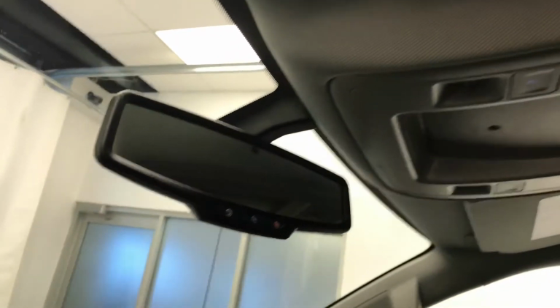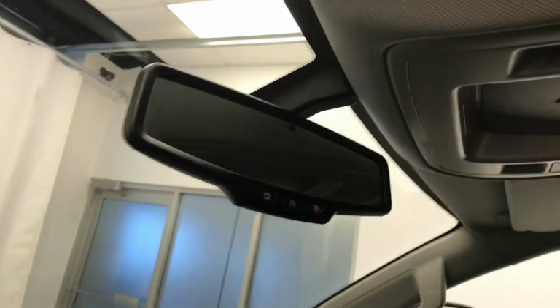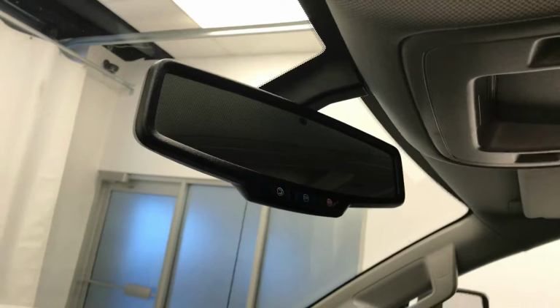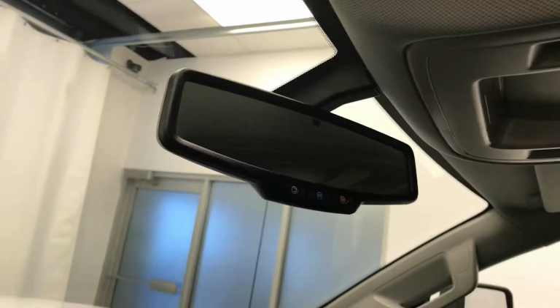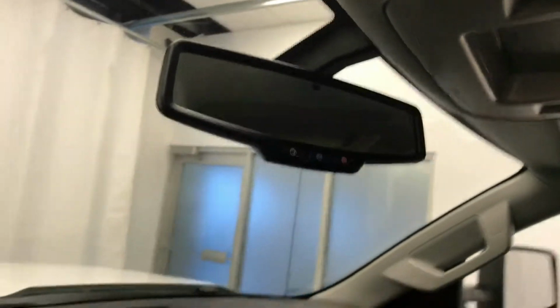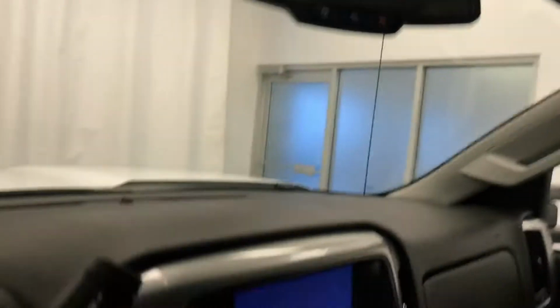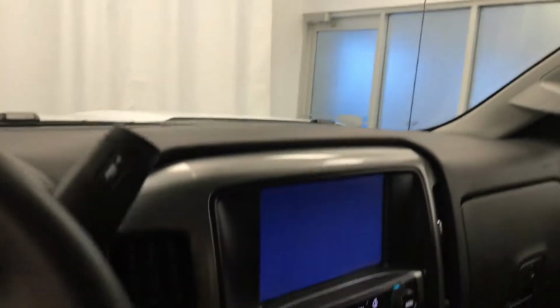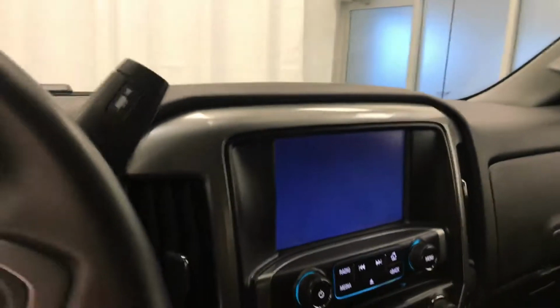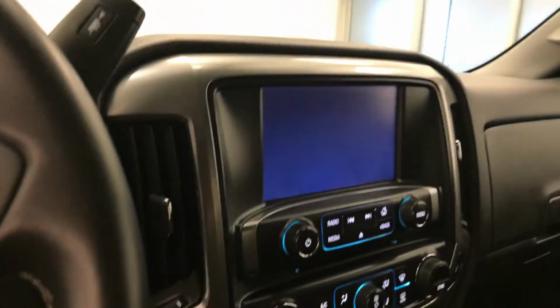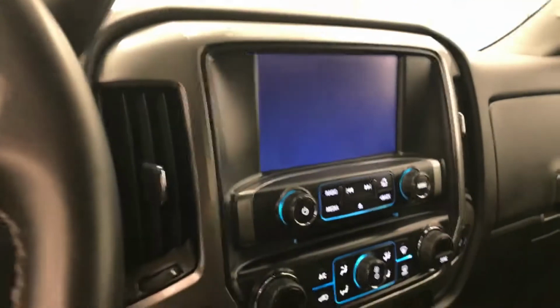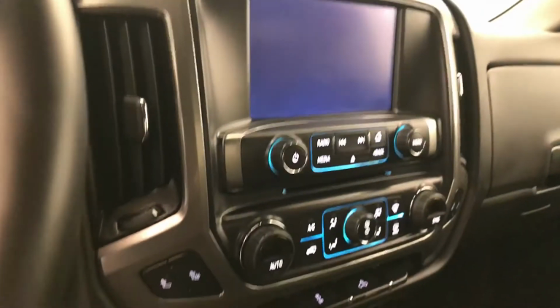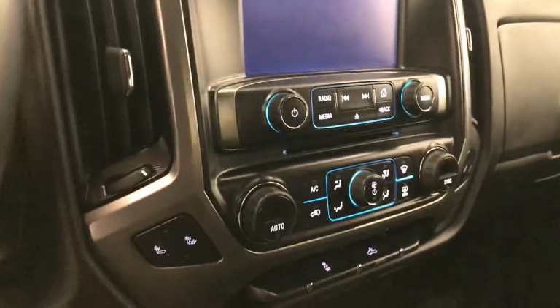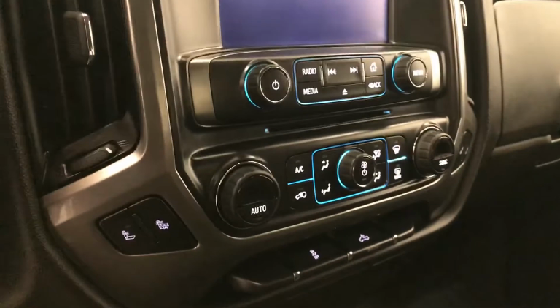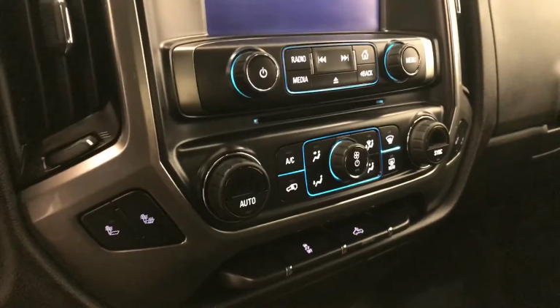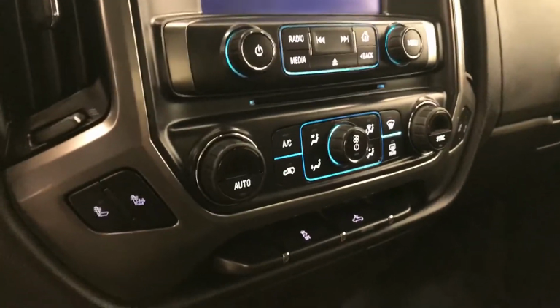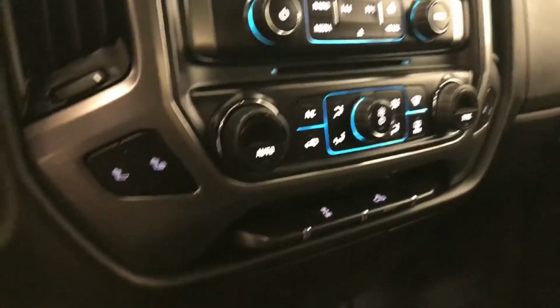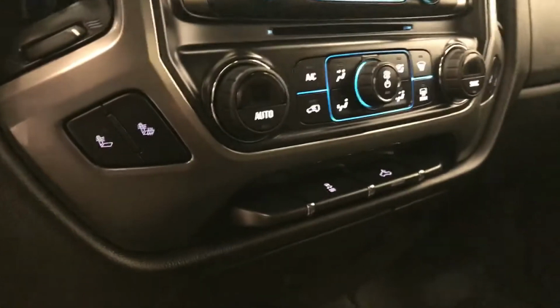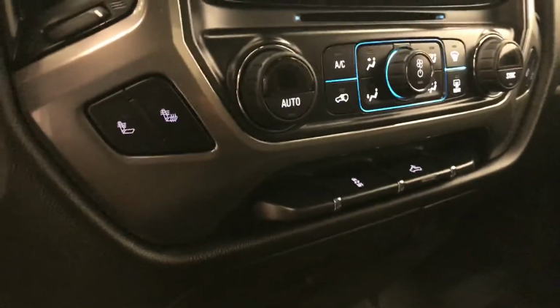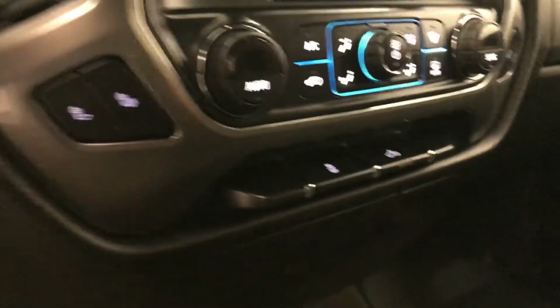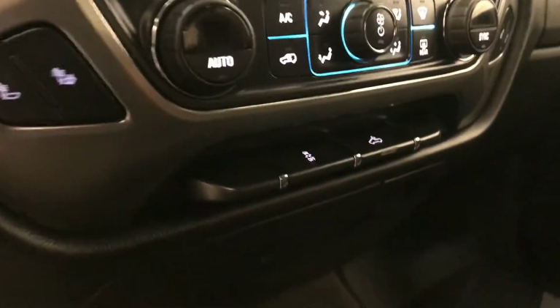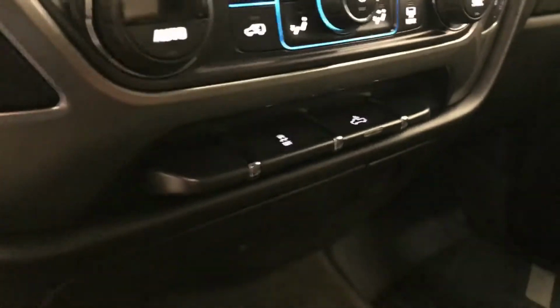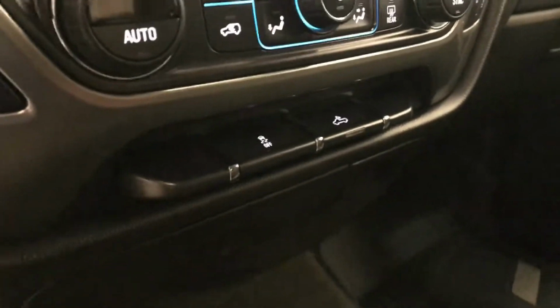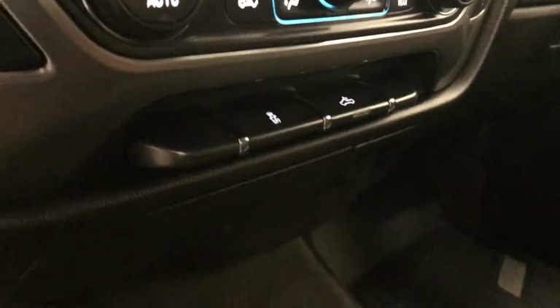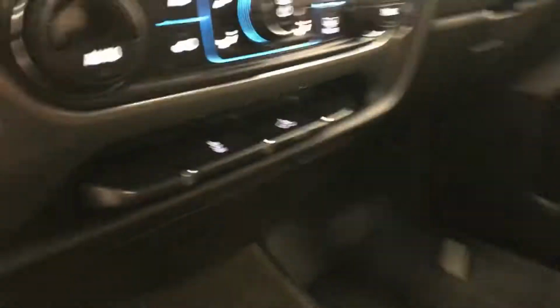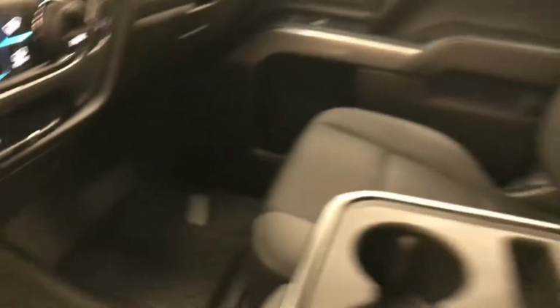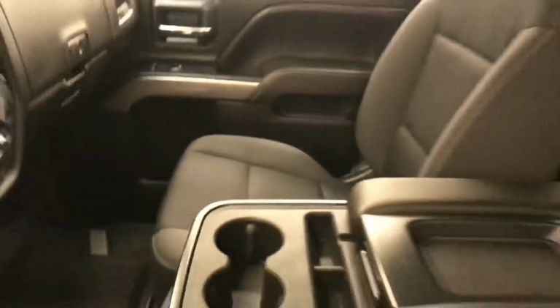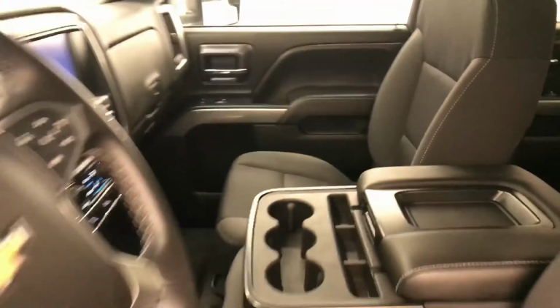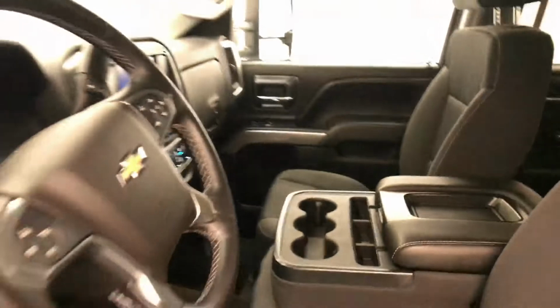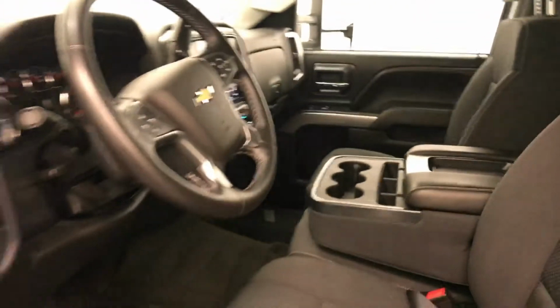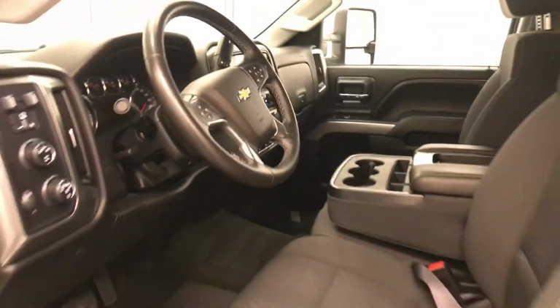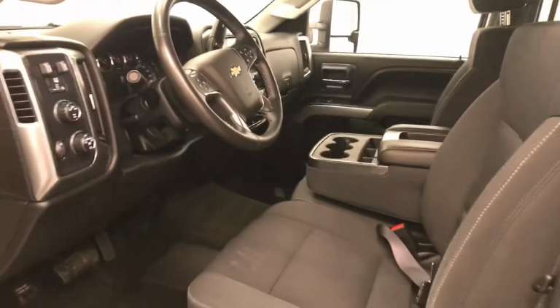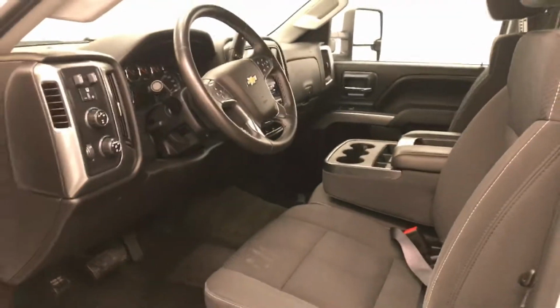OnStar 4G LTE with electrochromatic mirror, CD AM FM radio with auxiliary, dual zone climate control with AC, heated seats, tracking control, and rear cargo lamp controls.